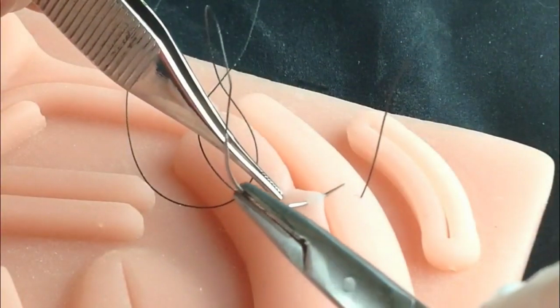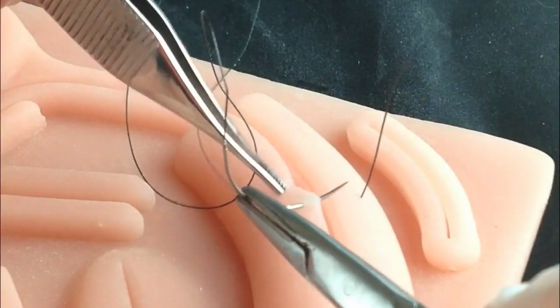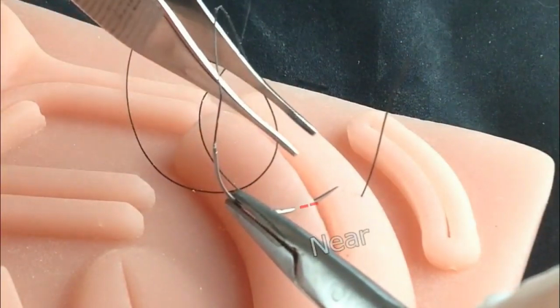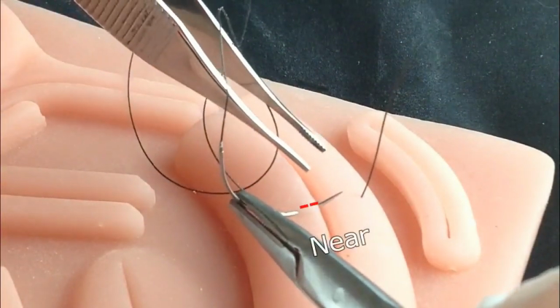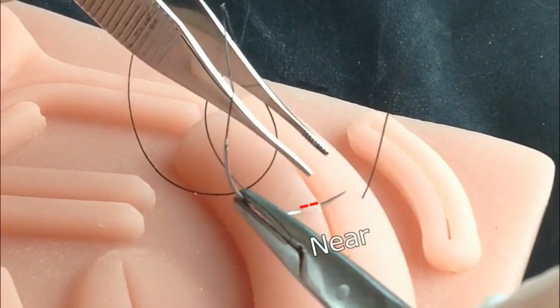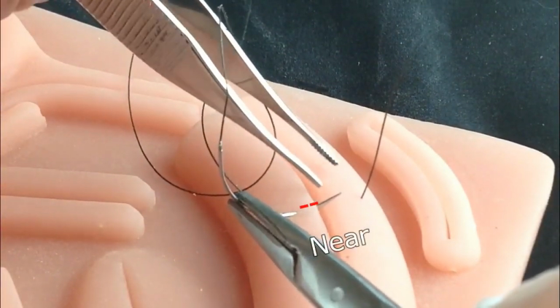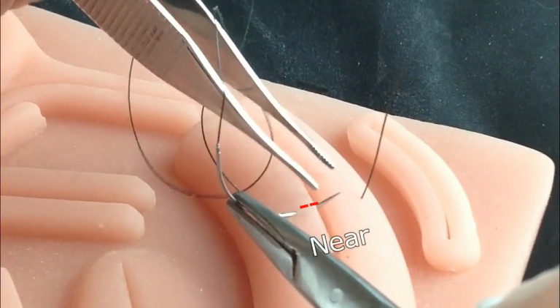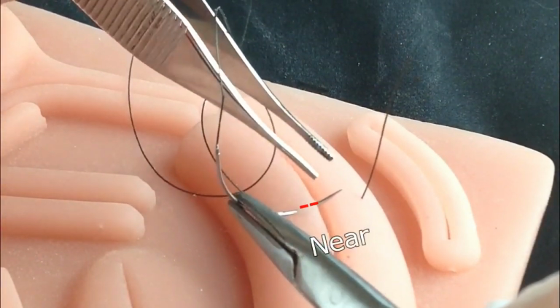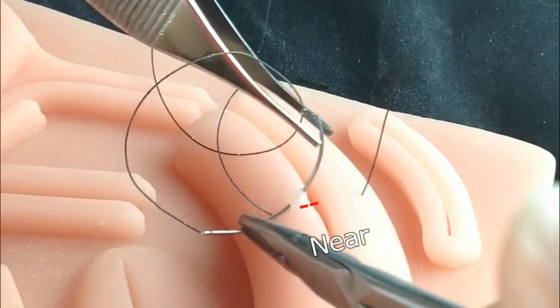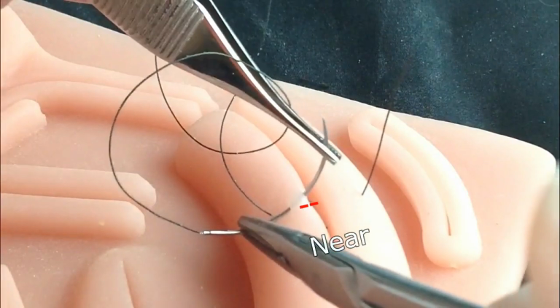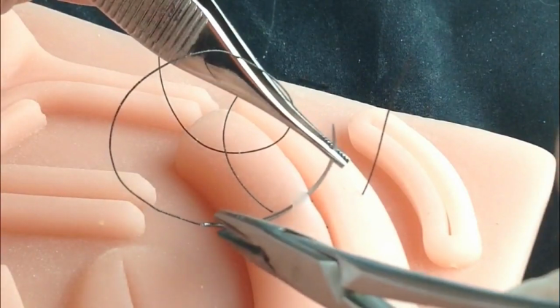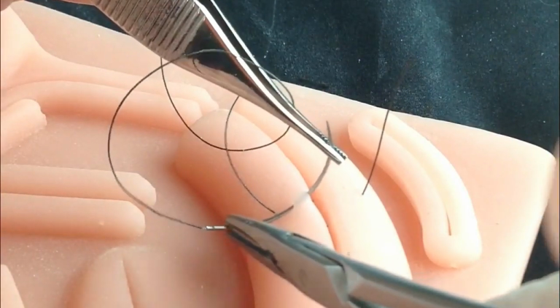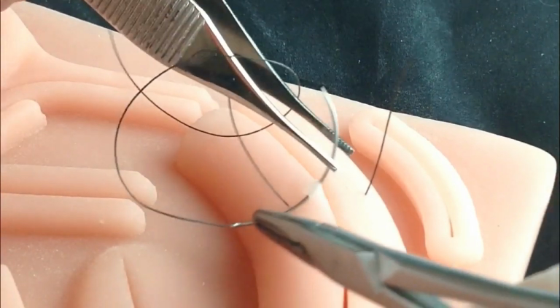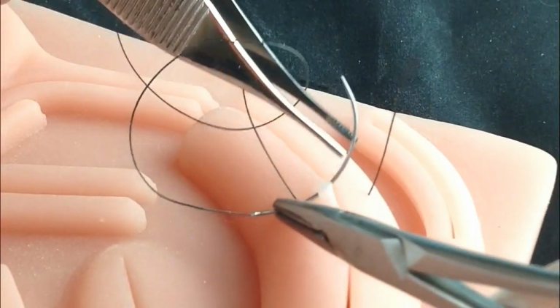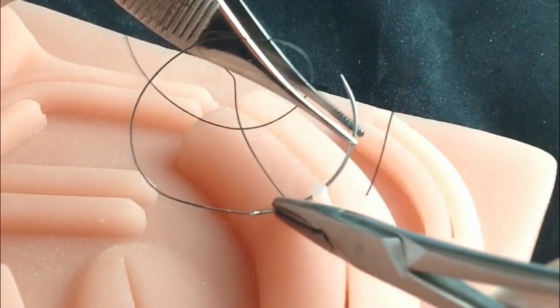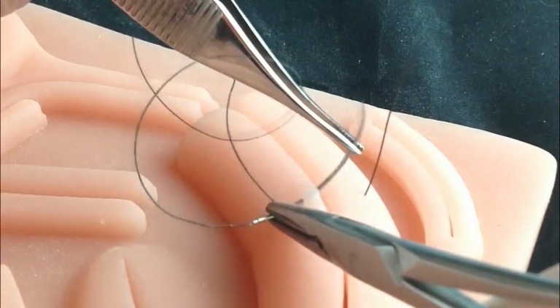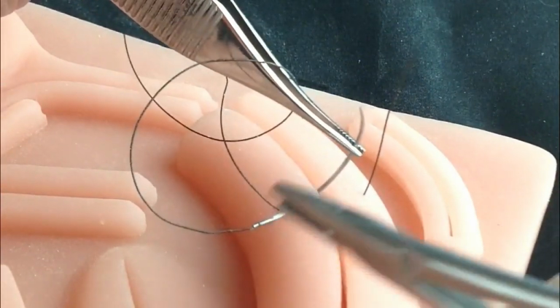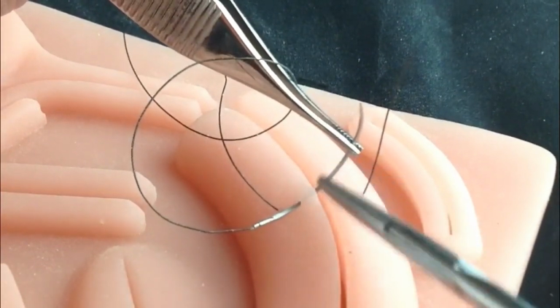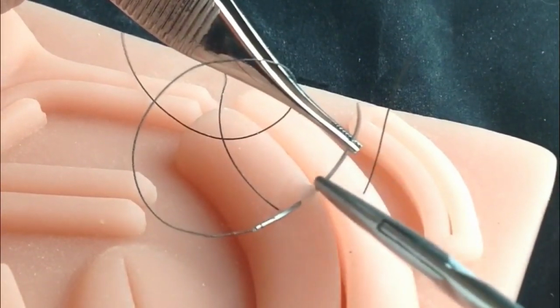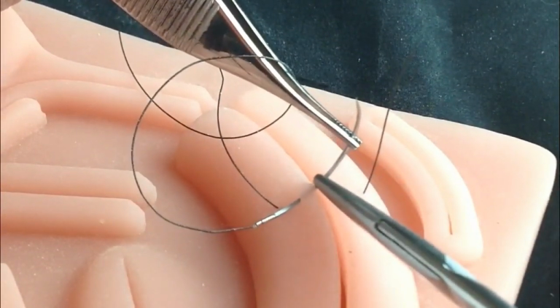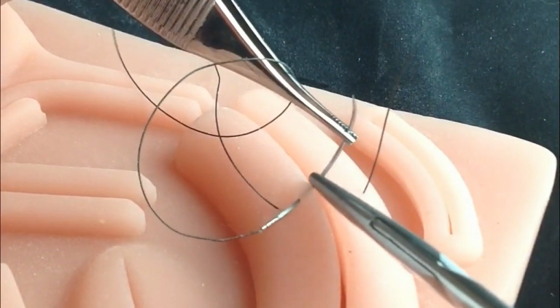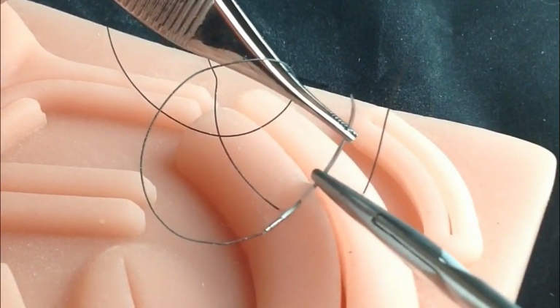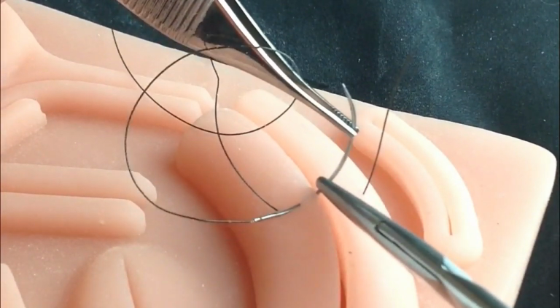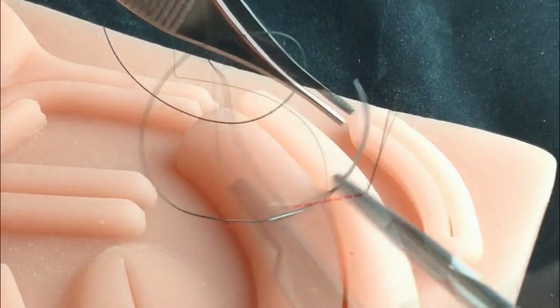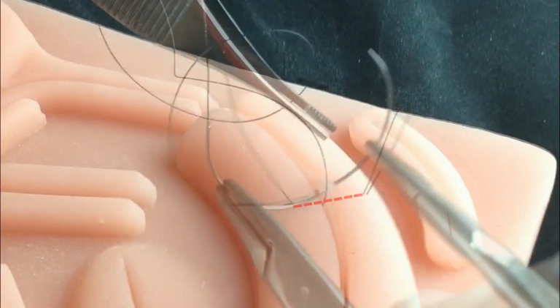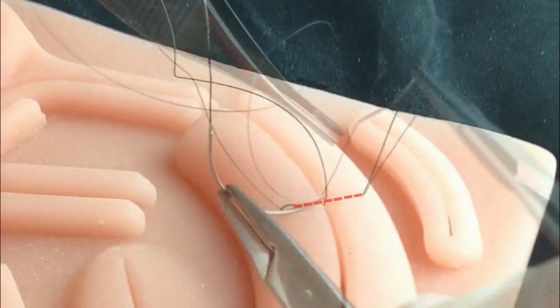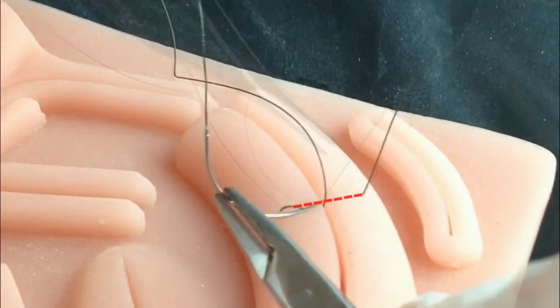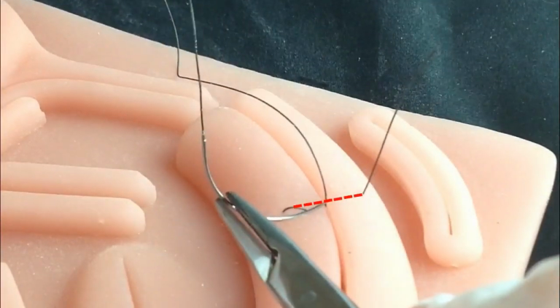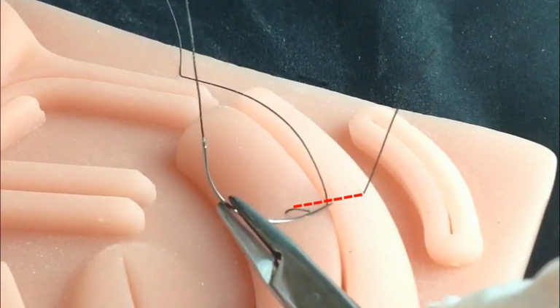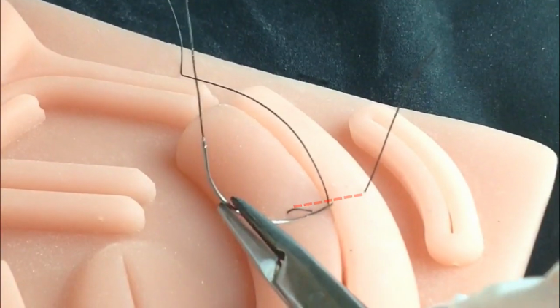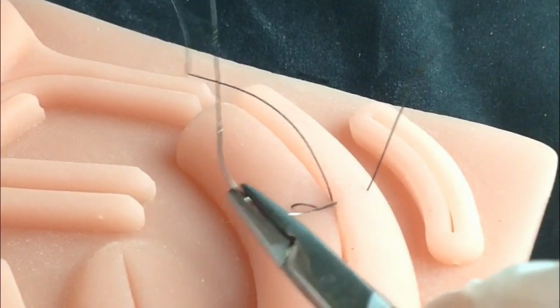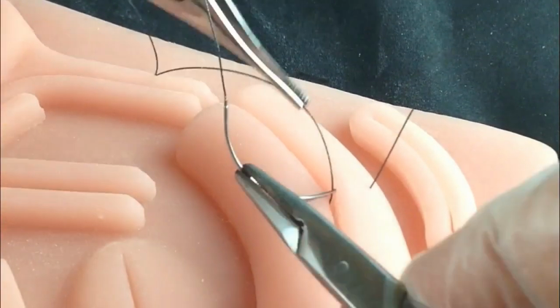The needle is passed at a shorter distance from the border, and contemplates a thinner portion of tissue at the opposite border.